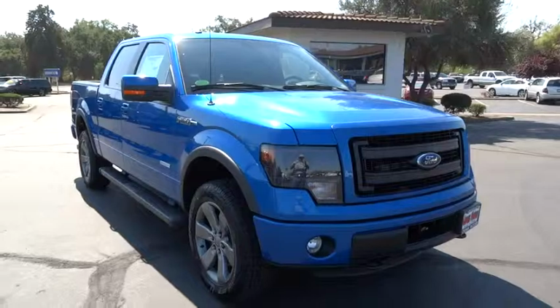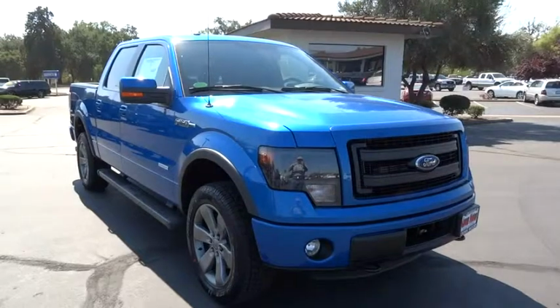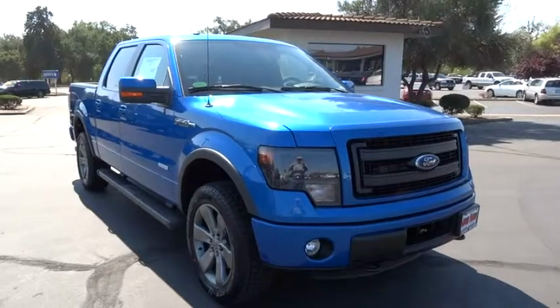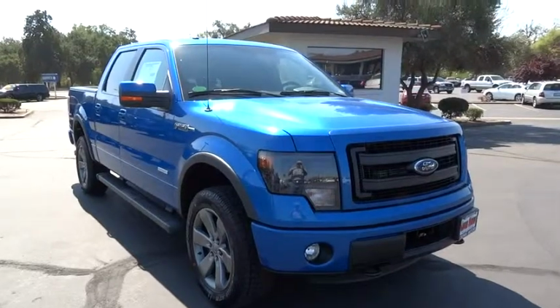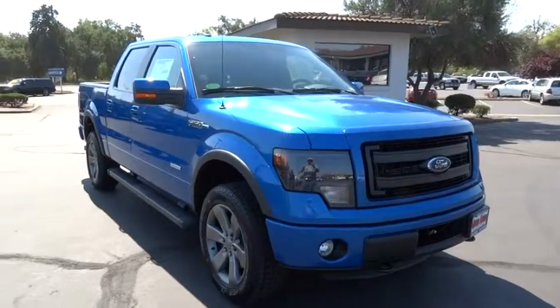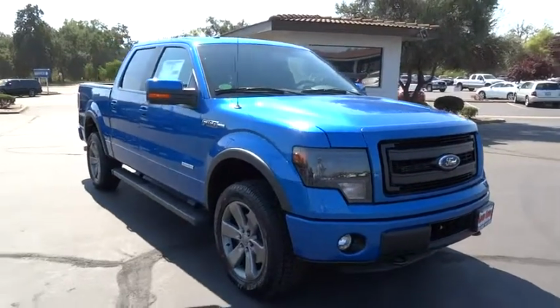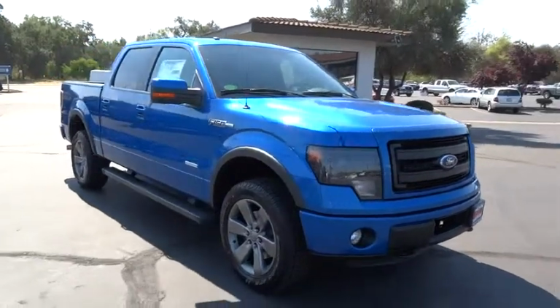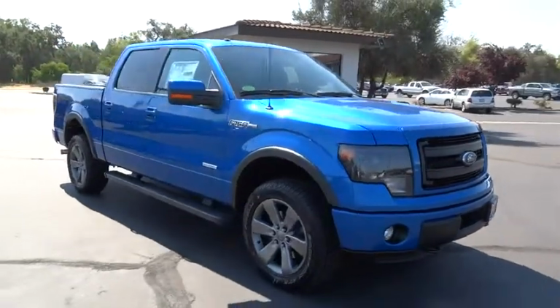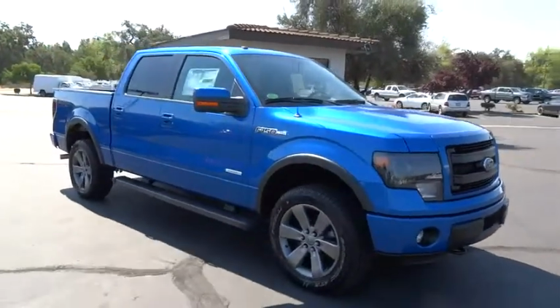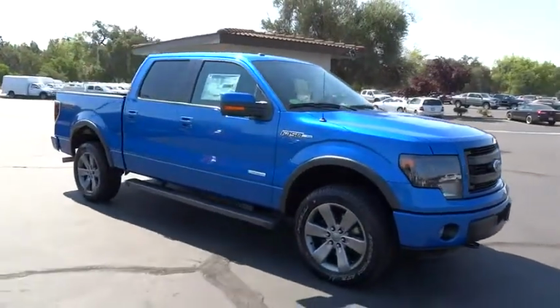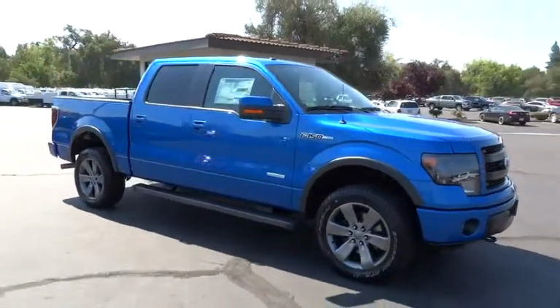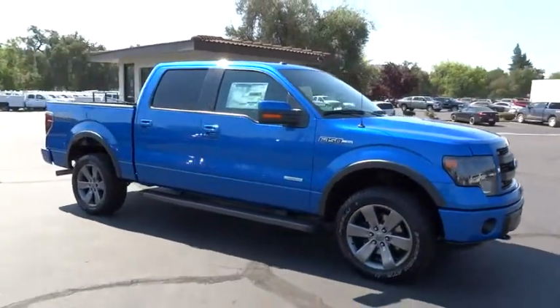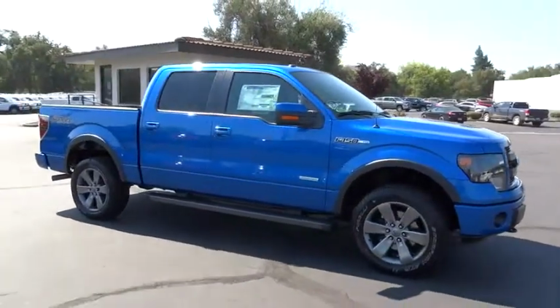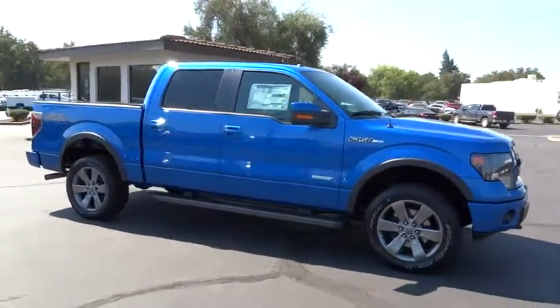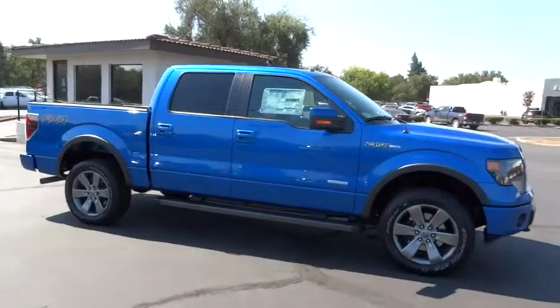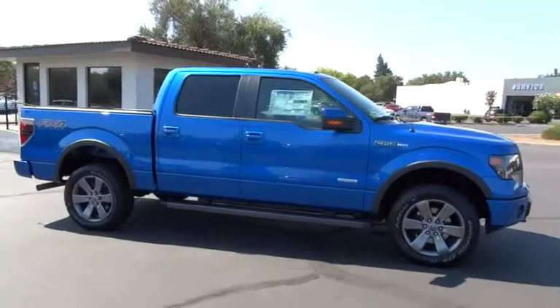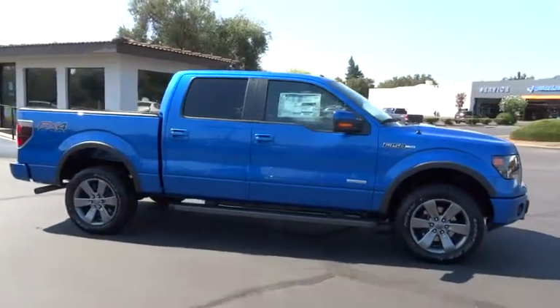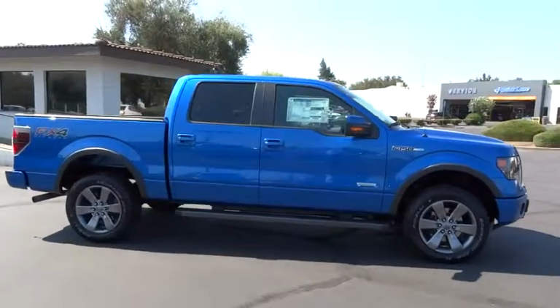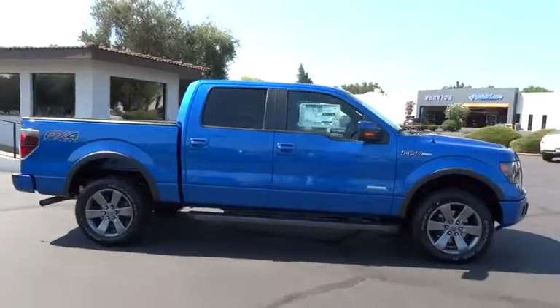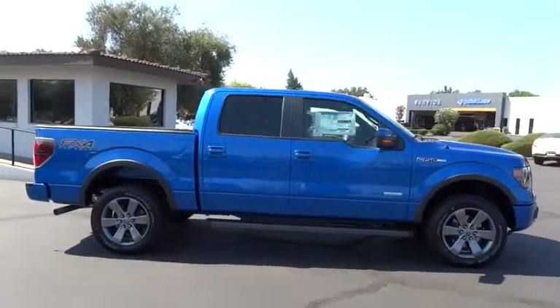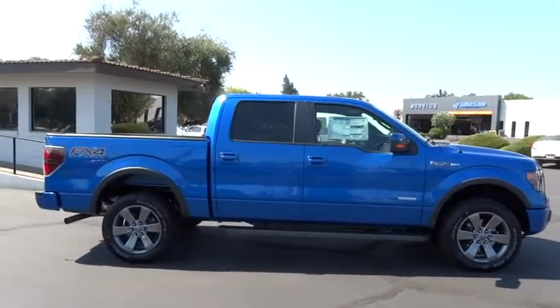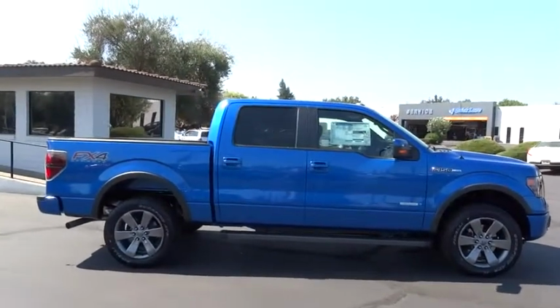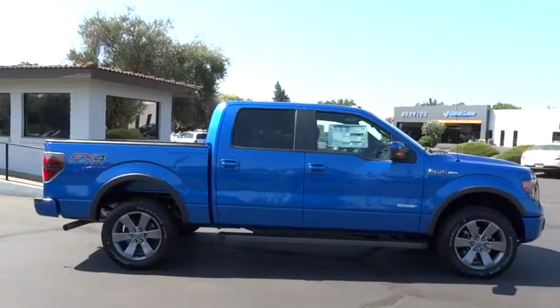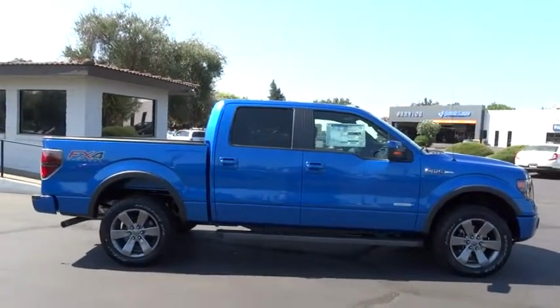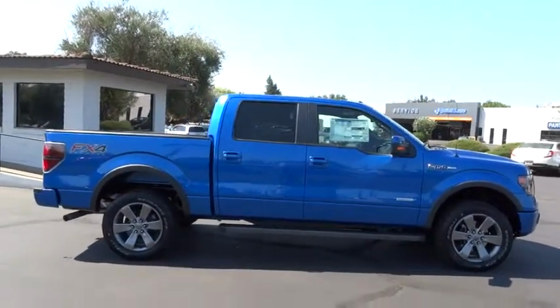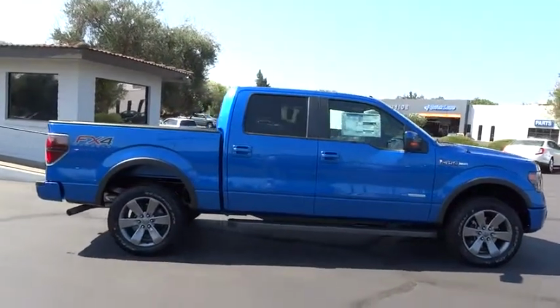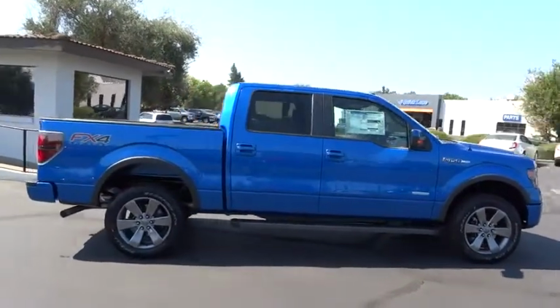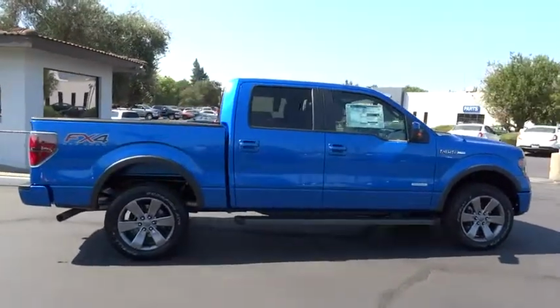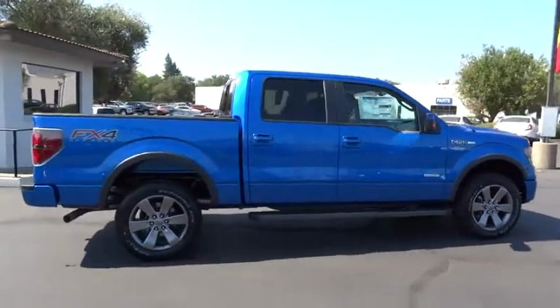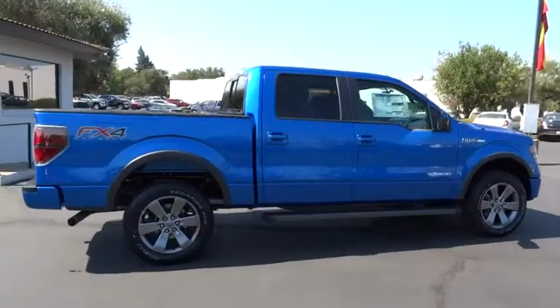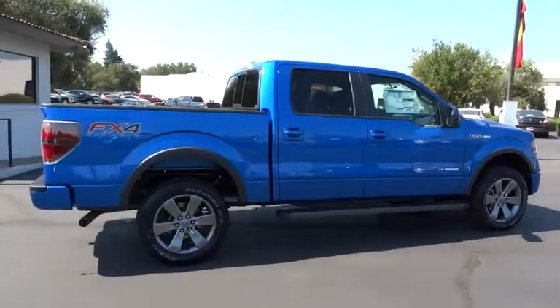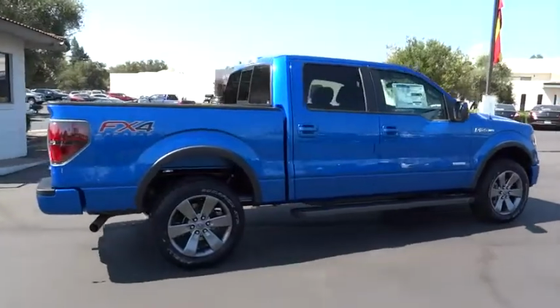The 2014 F-150. A Ford F-150 knows how to handle any situation. It's built to follow orders, no whining, and is priced below $55,000.